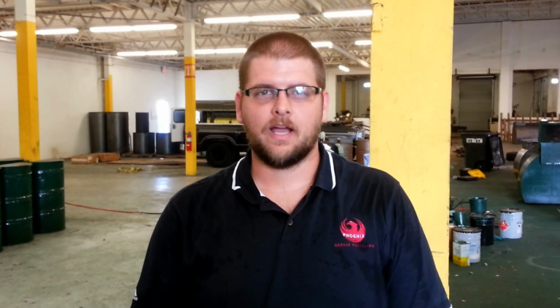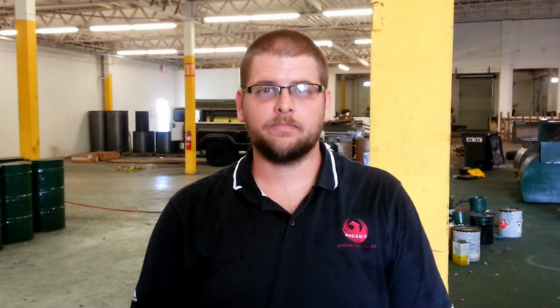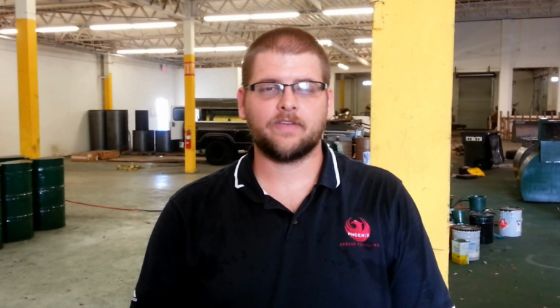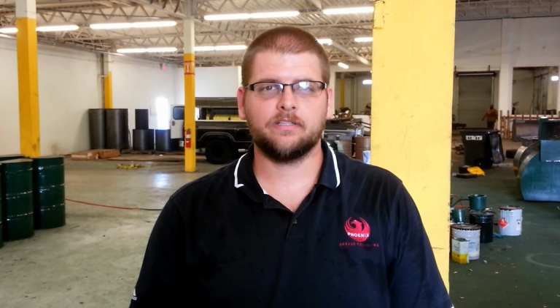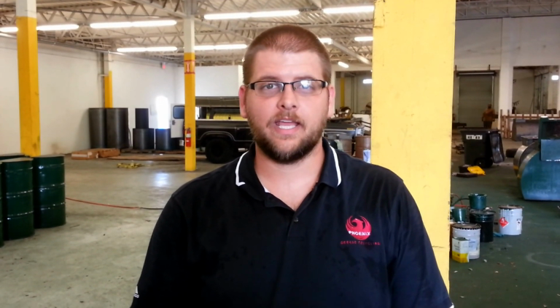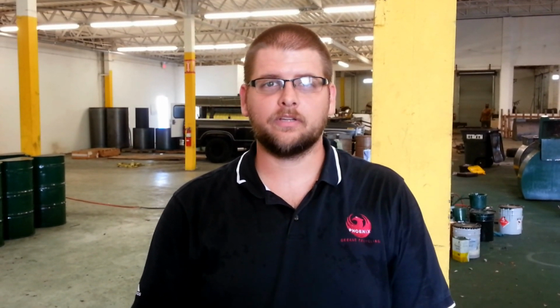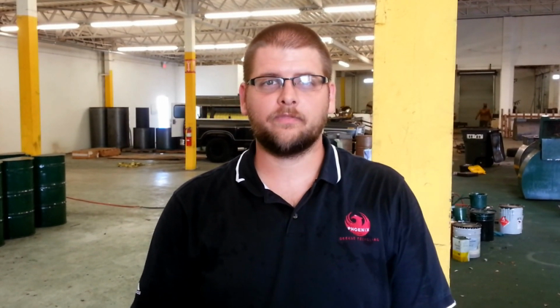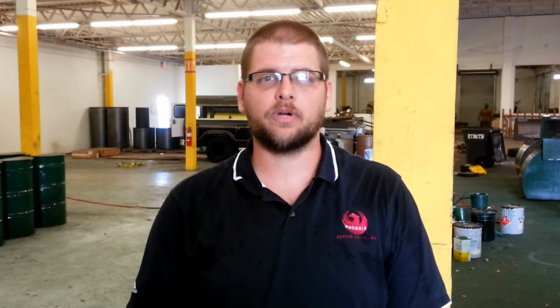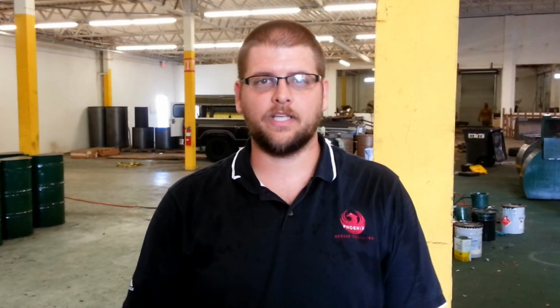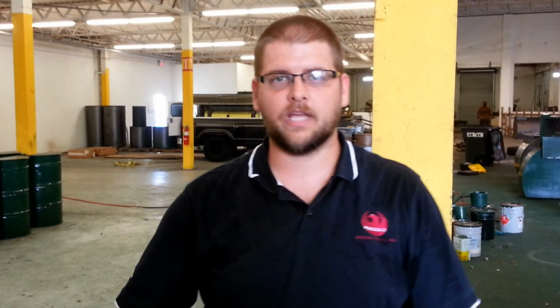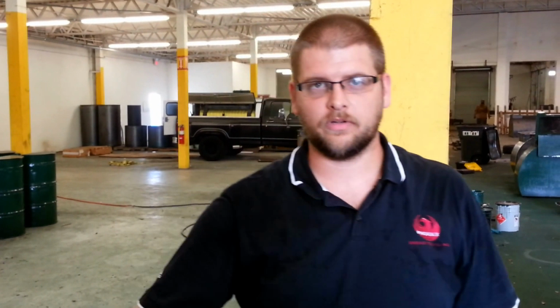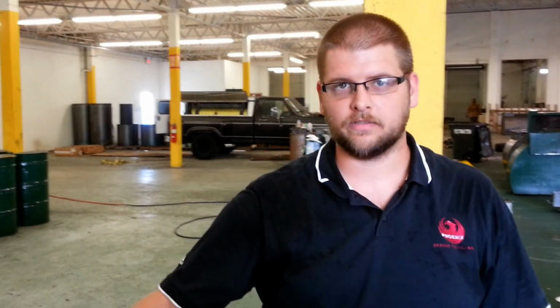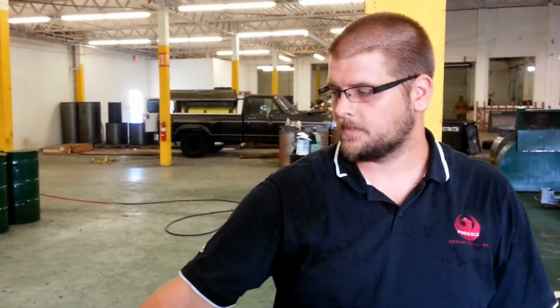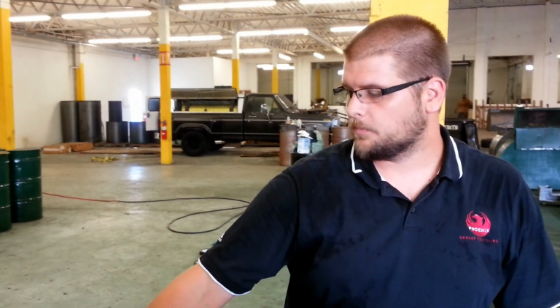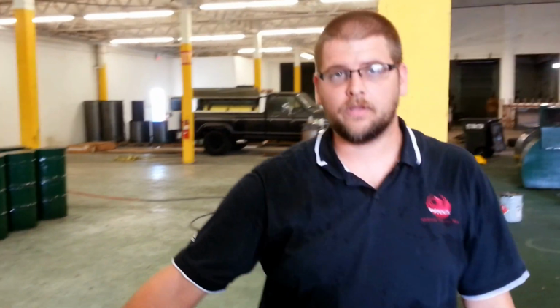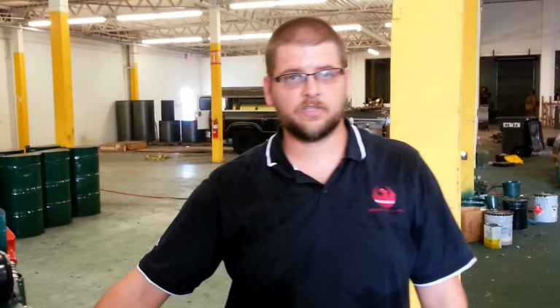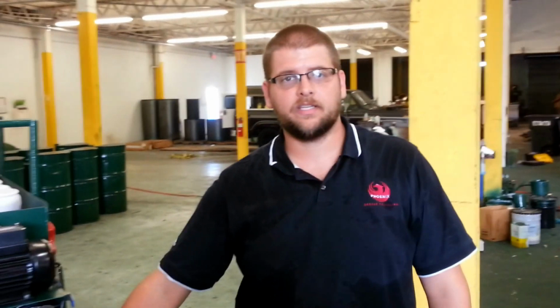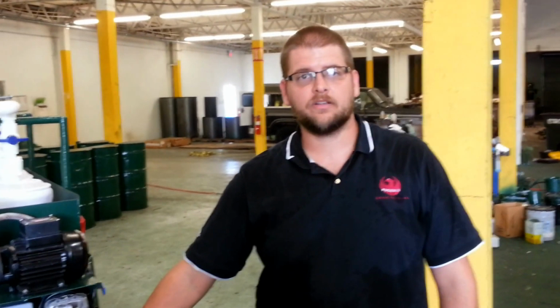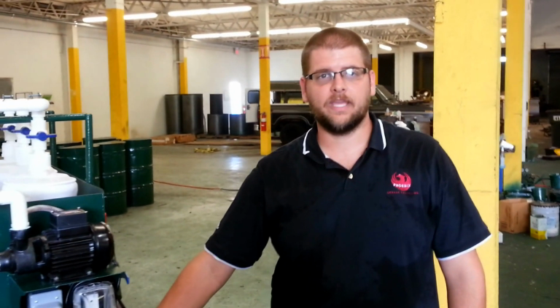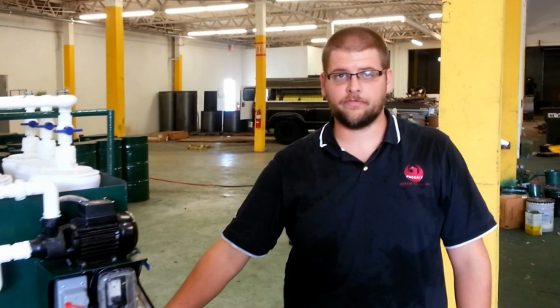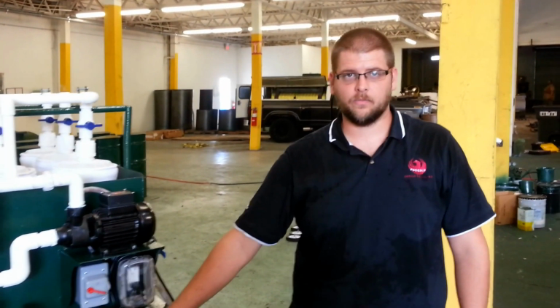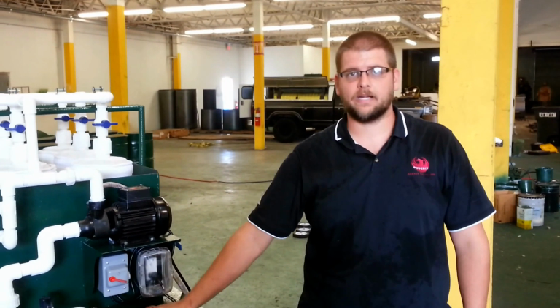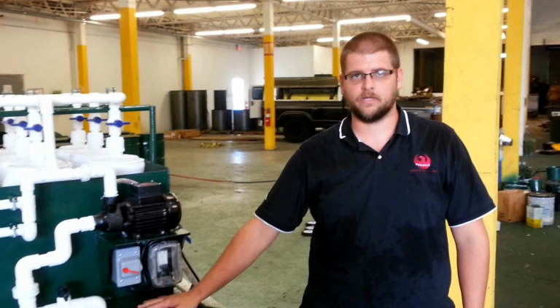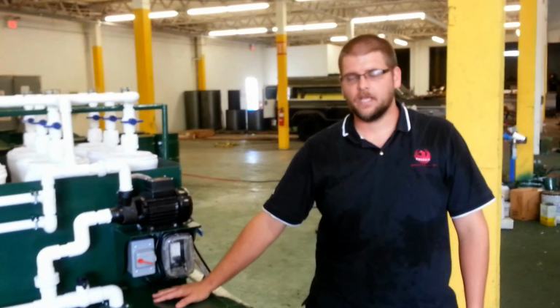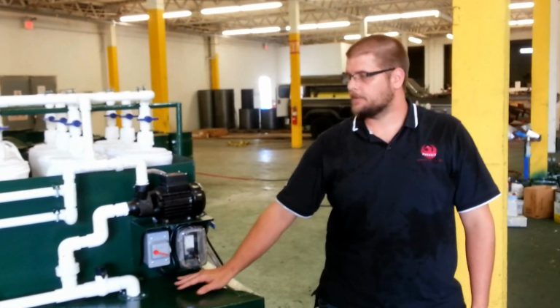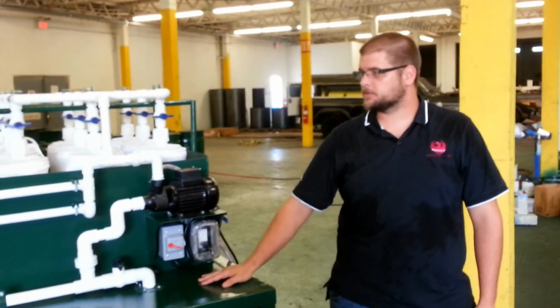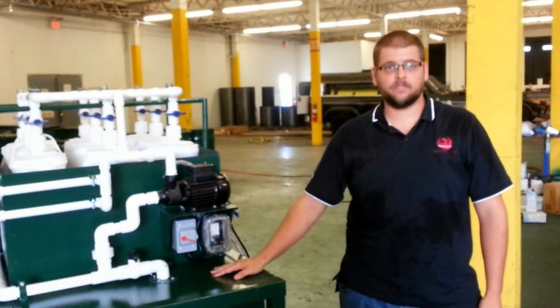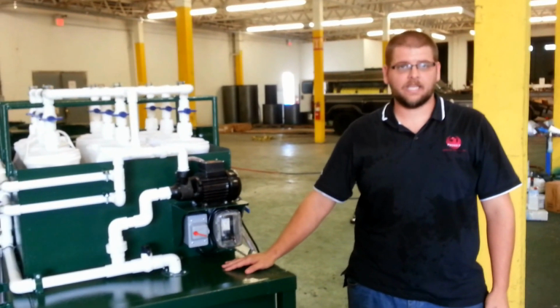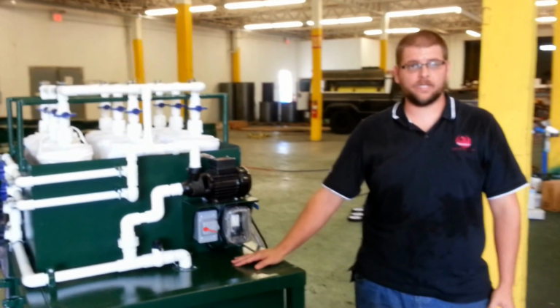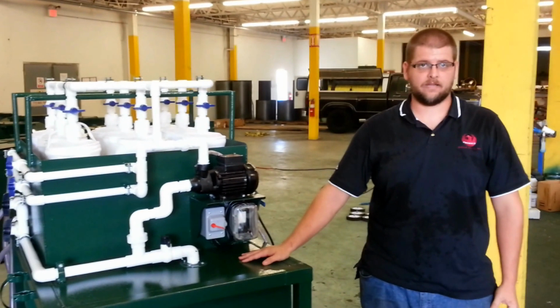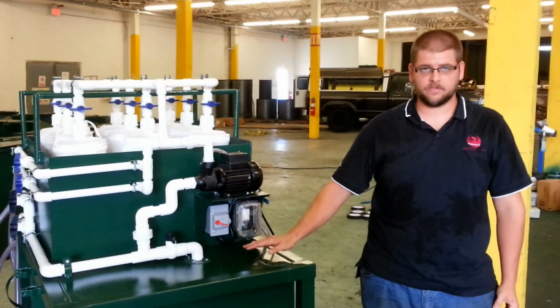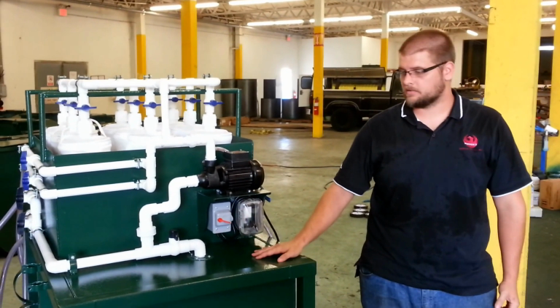Hi and welcome to Phoenix Fabrication. Today we're going to show you one of our new products, the R2000 Oil Recycler. This product allows you to make perfect 1 micron oil, and I'm going to explain to you today how we do that with this technology.